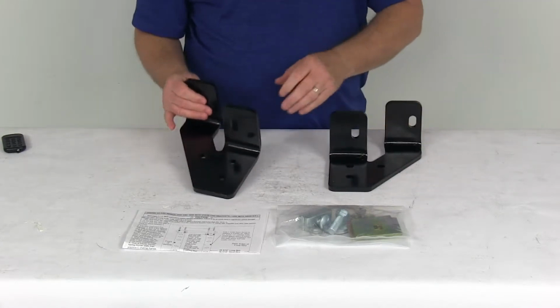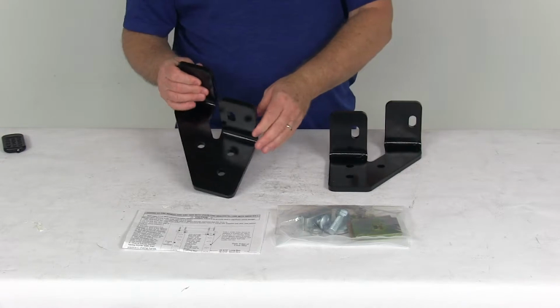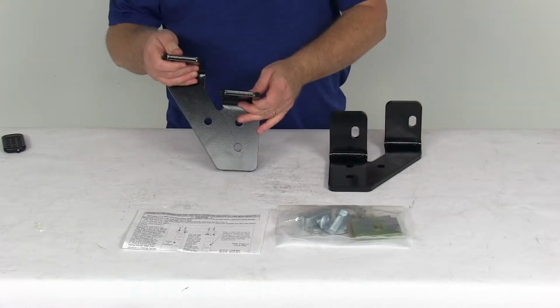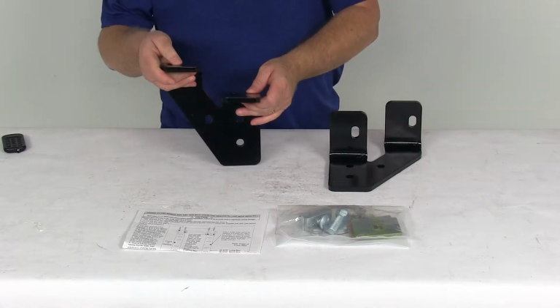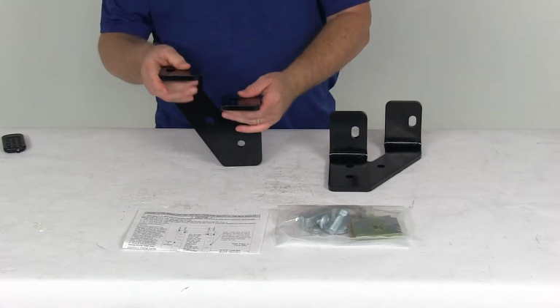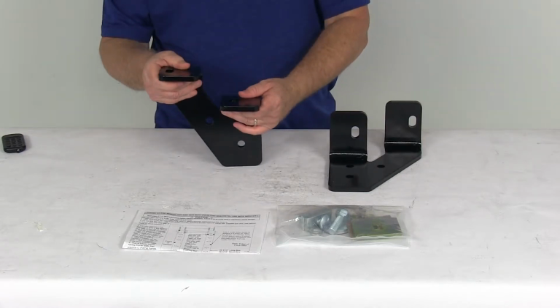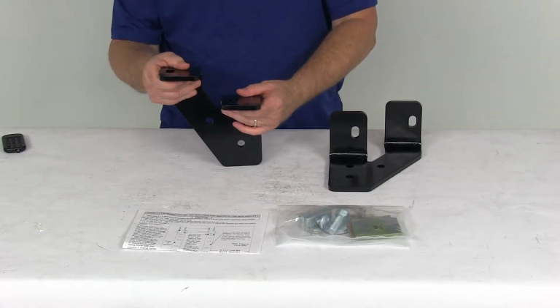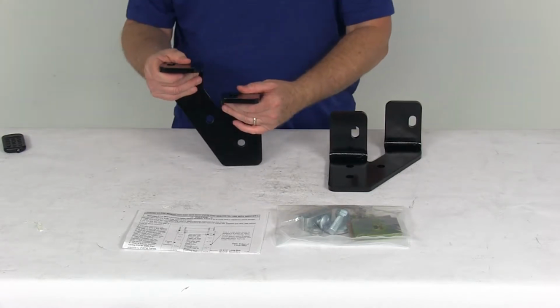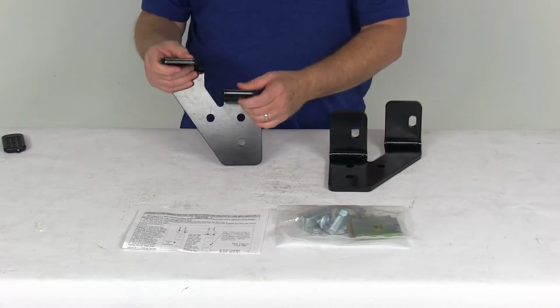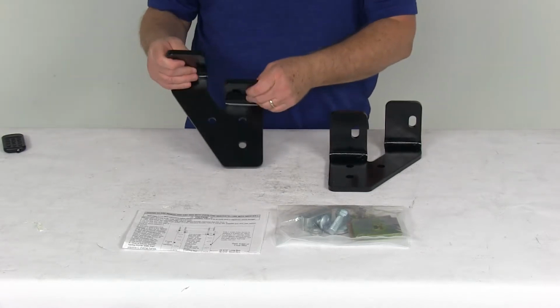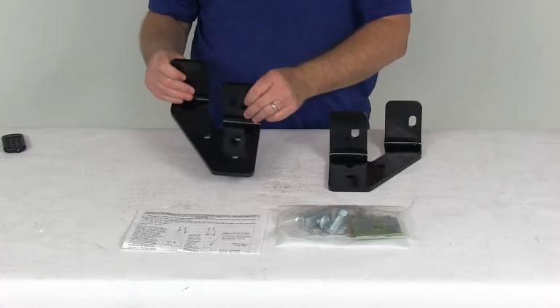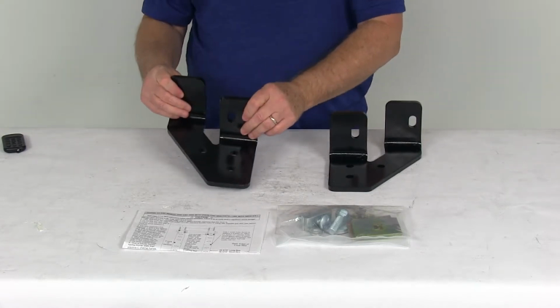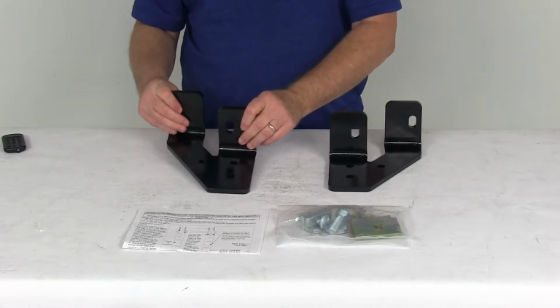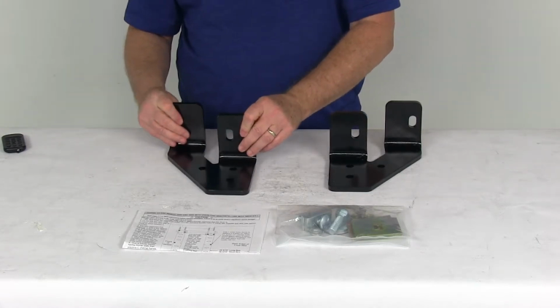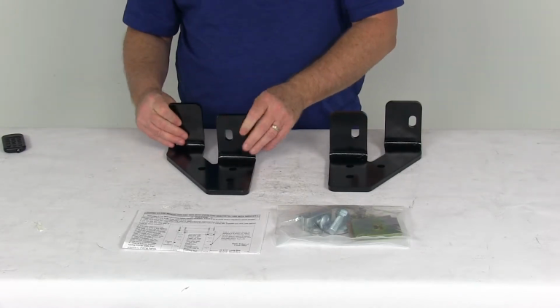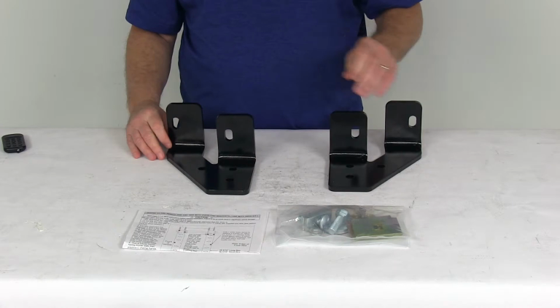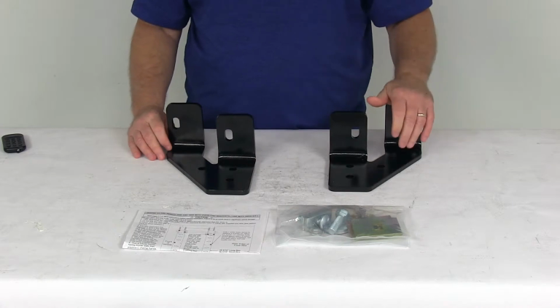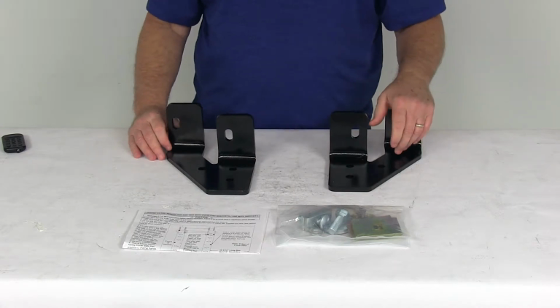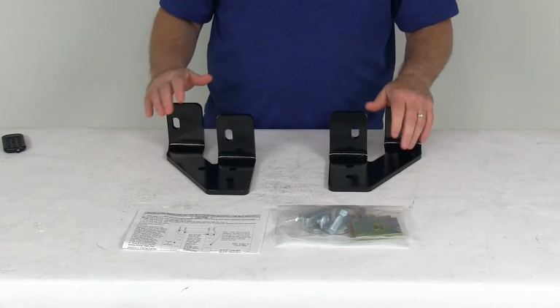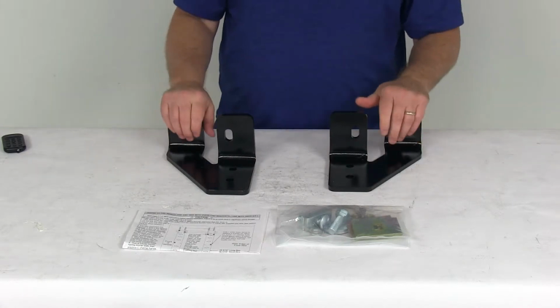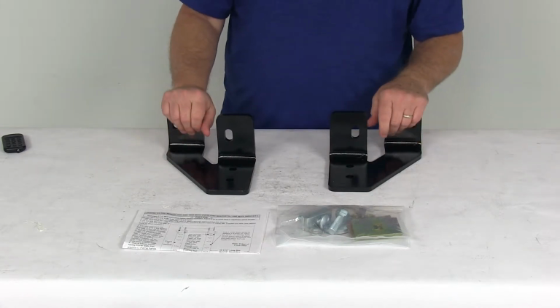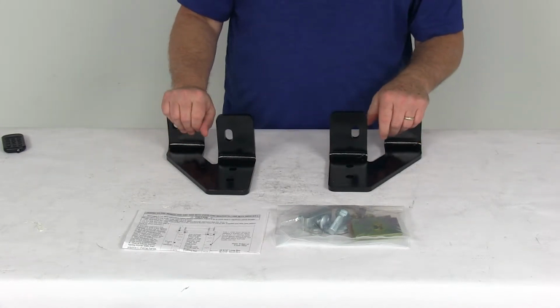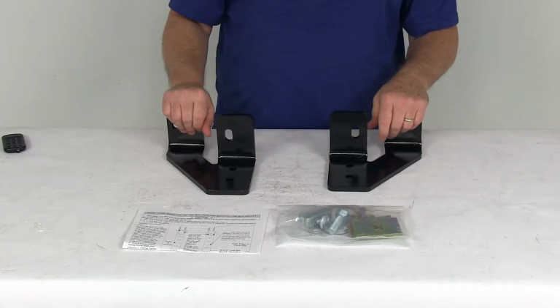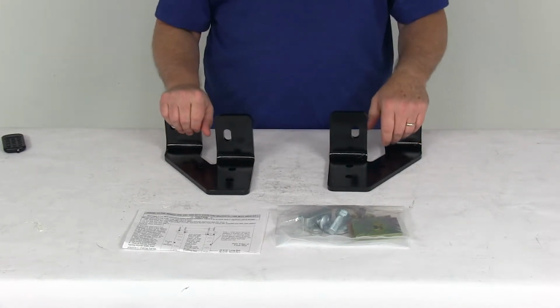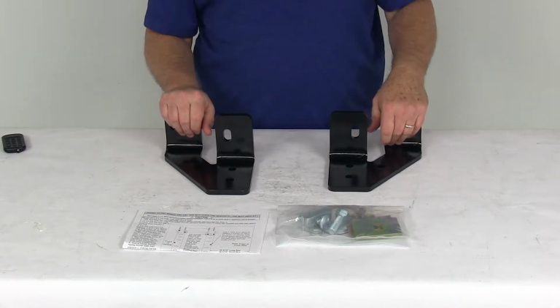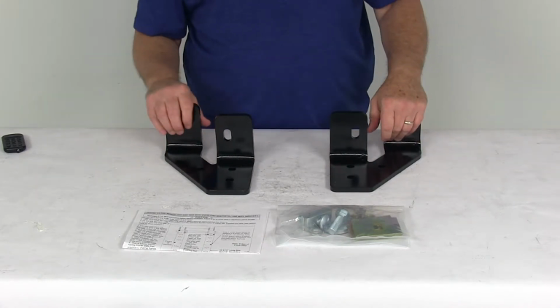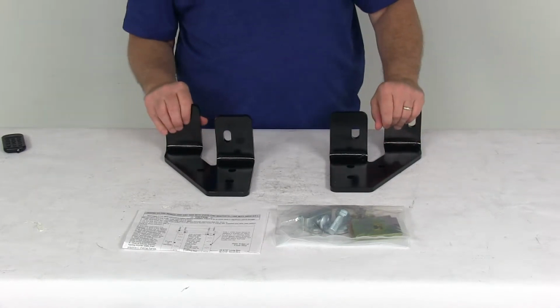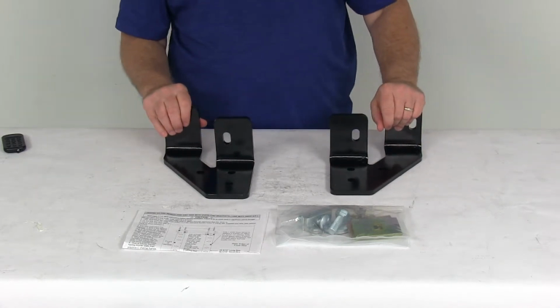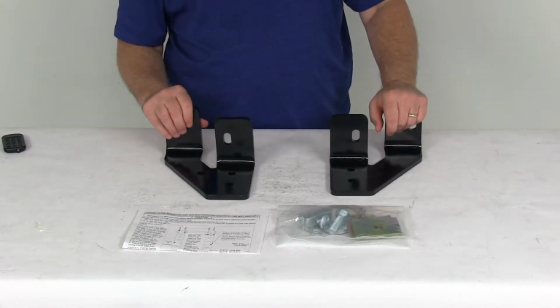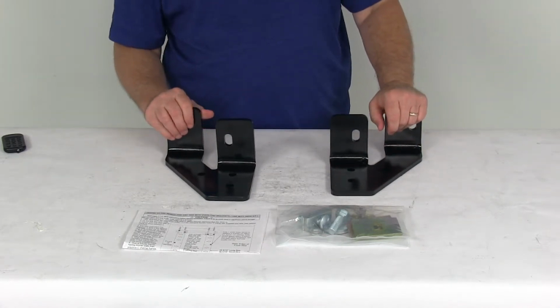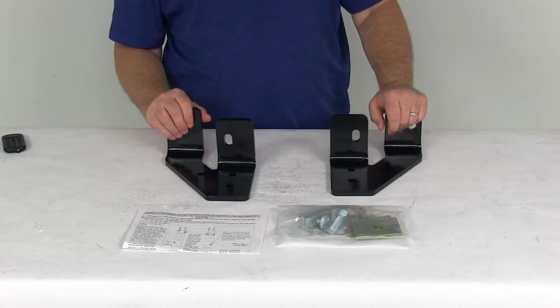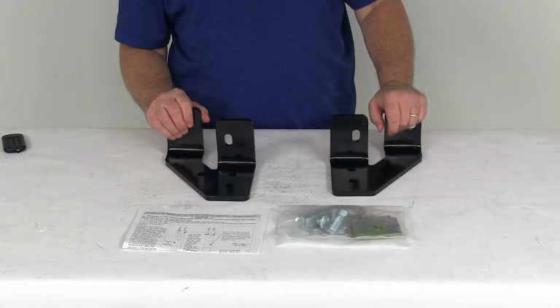Now these brackets will work with the Reese 10 bolt base rails and installation kit to install your fifth wheel trailer hitch to your vehicle. The rails and installation kit are sold separately — it's part number RP30035.